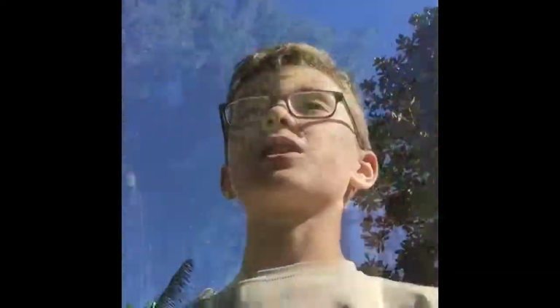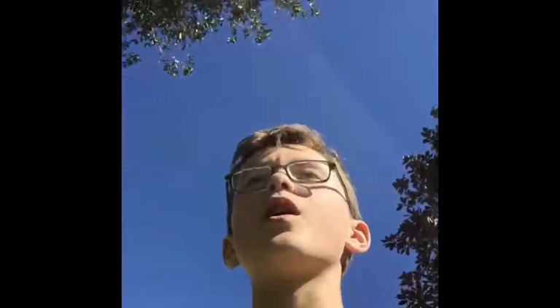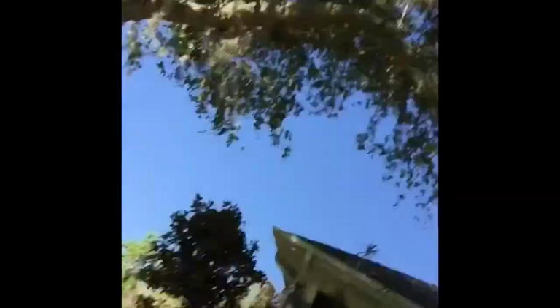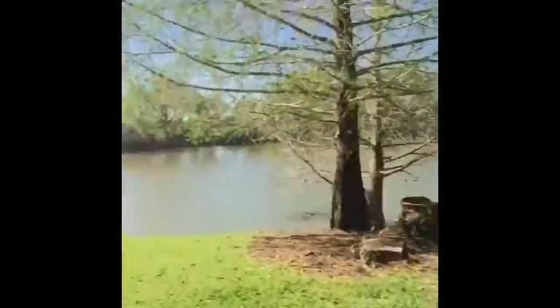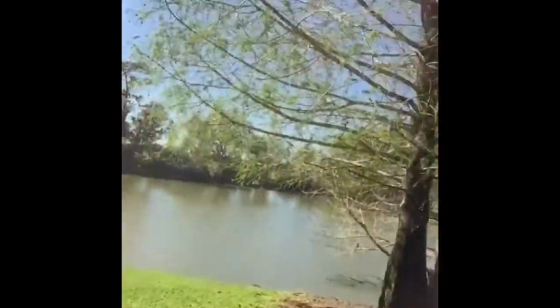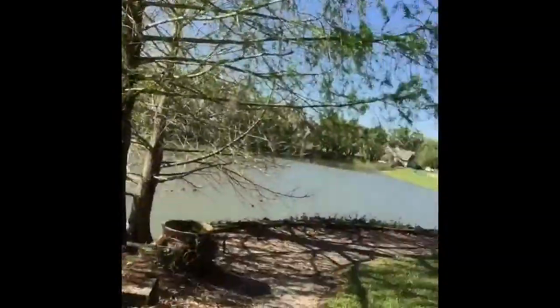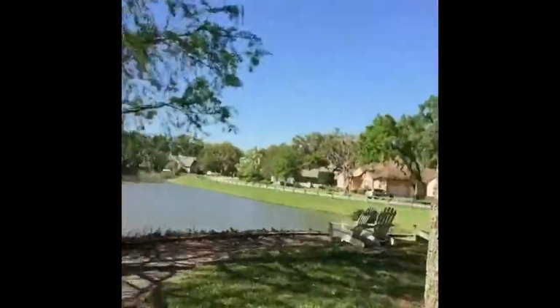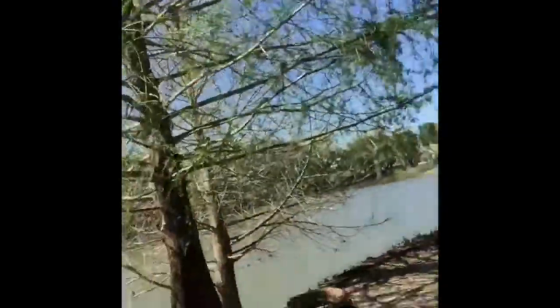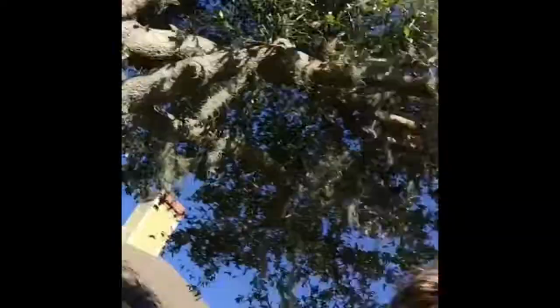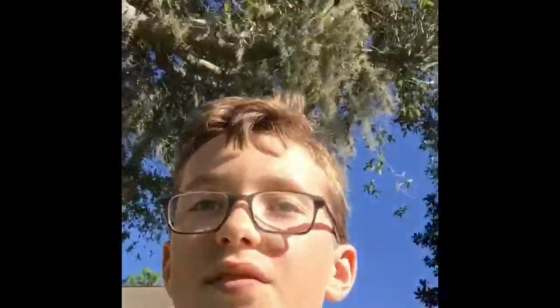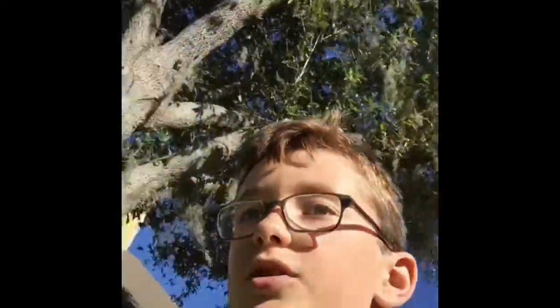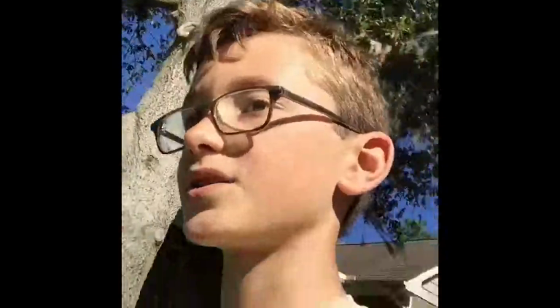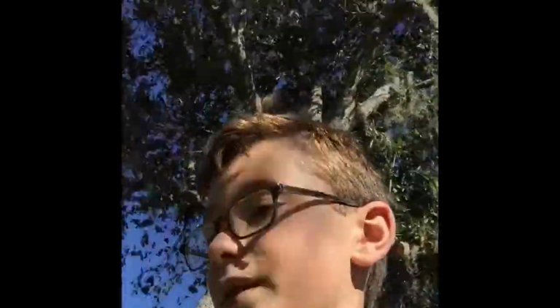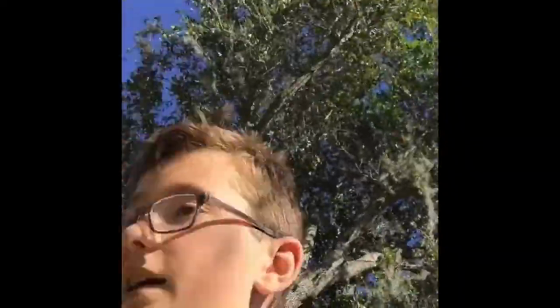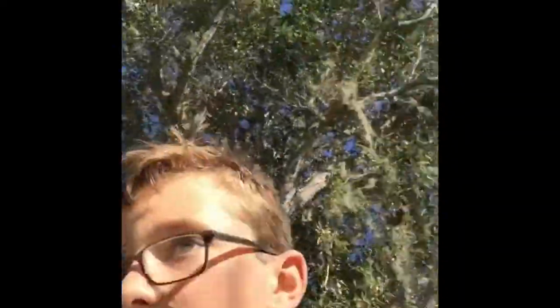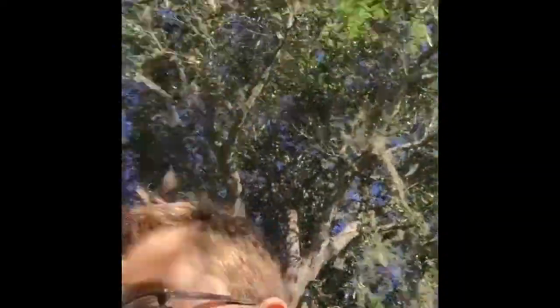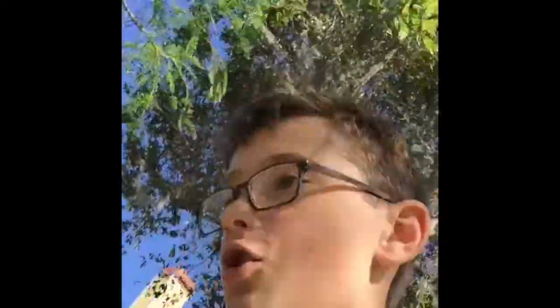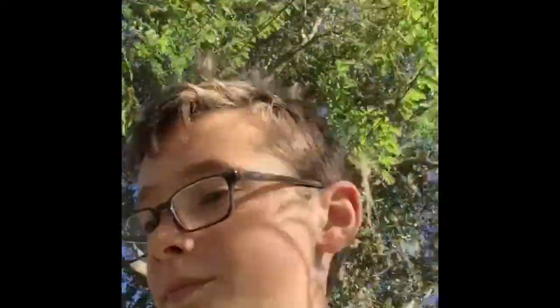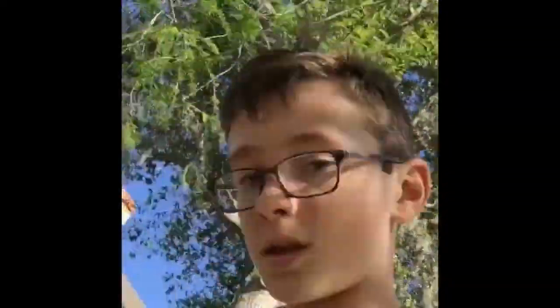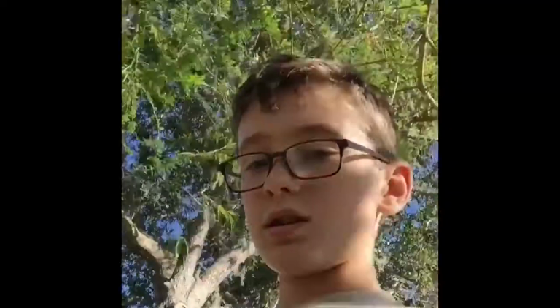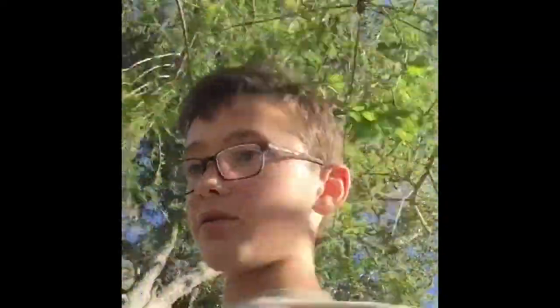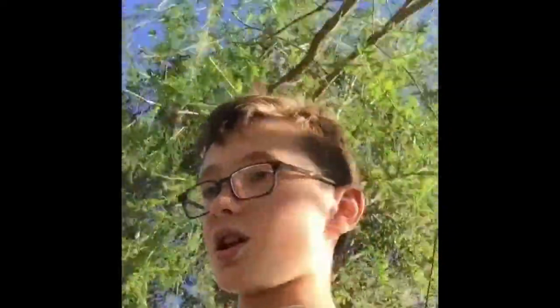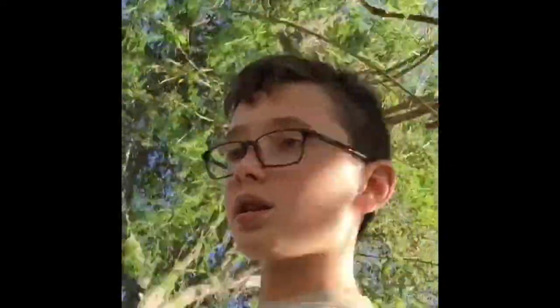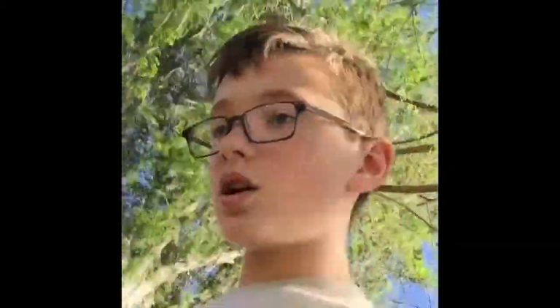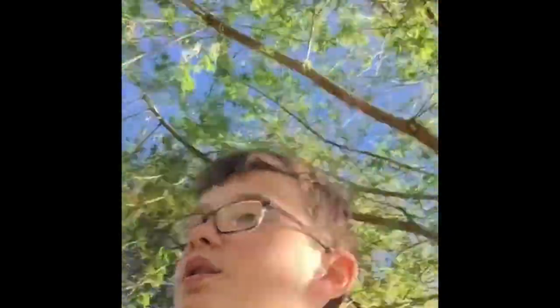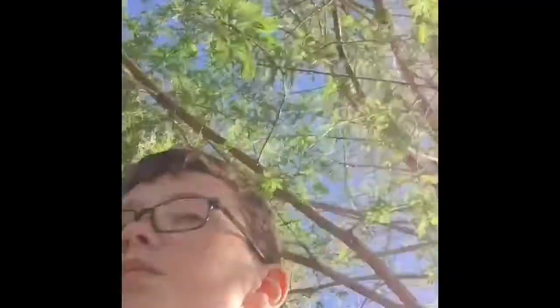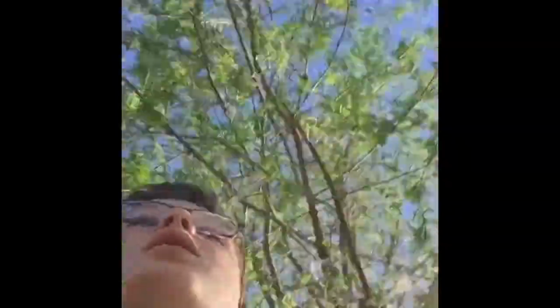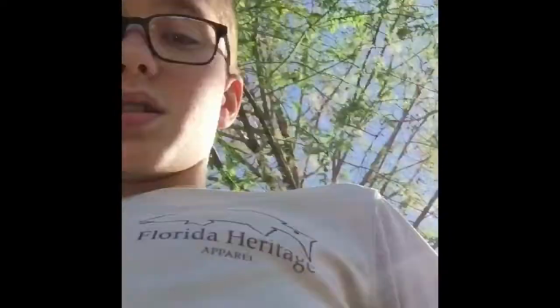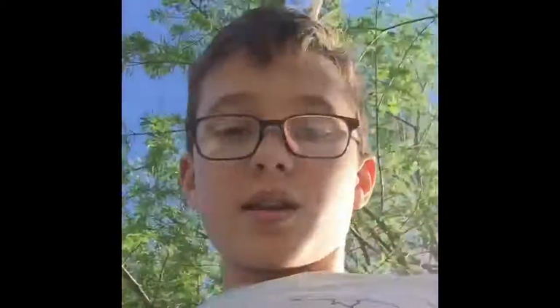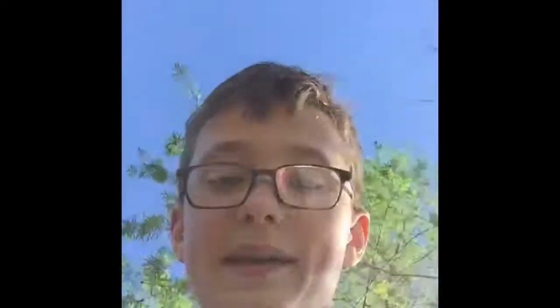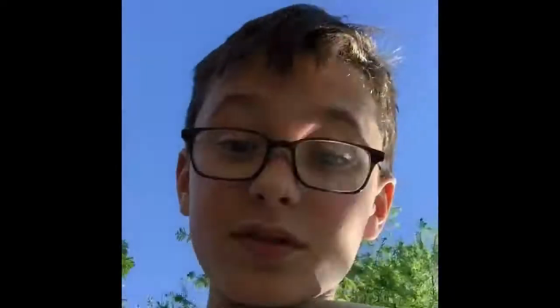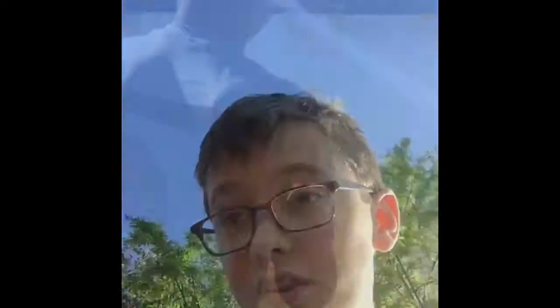We just got to the pond right here. Sorry if the audio is bad — it's real windy today. Alright, so now we're just going to get our worms on. Maybe catch a few fish.